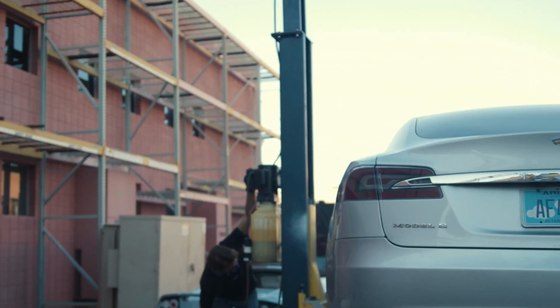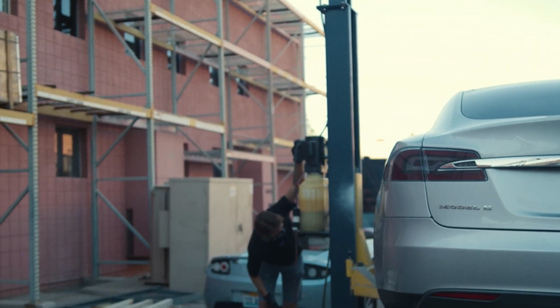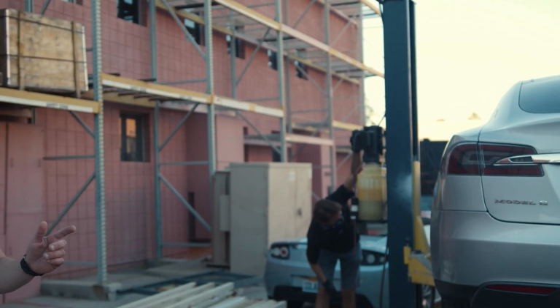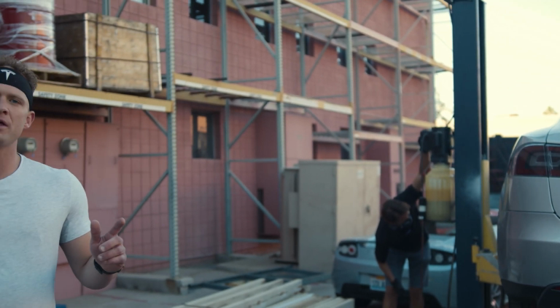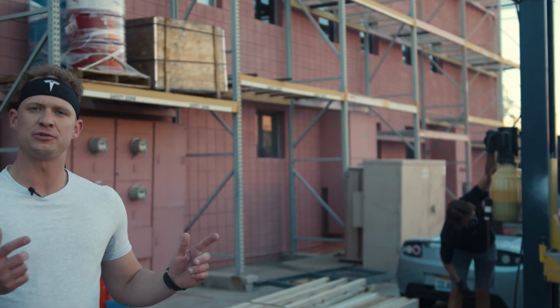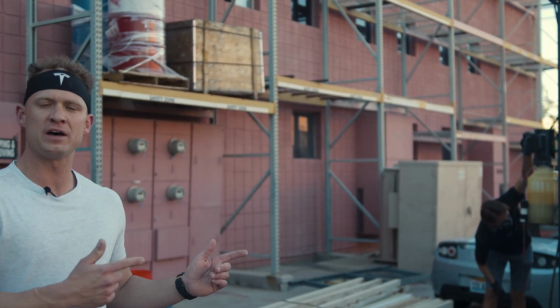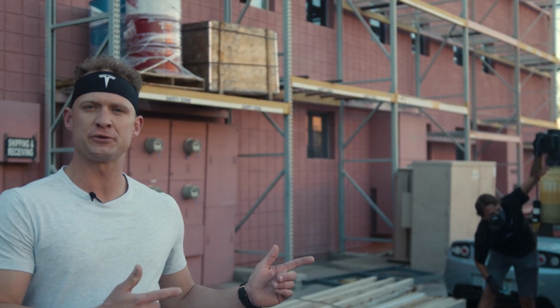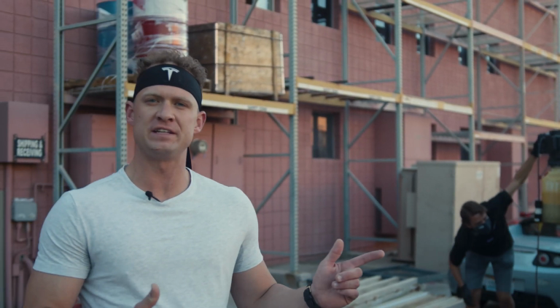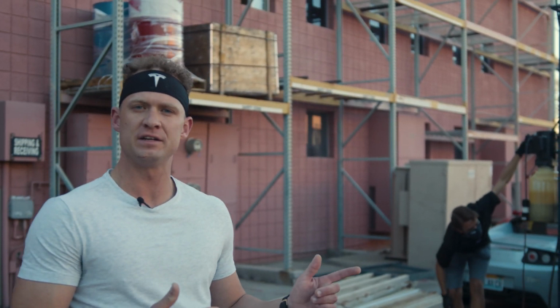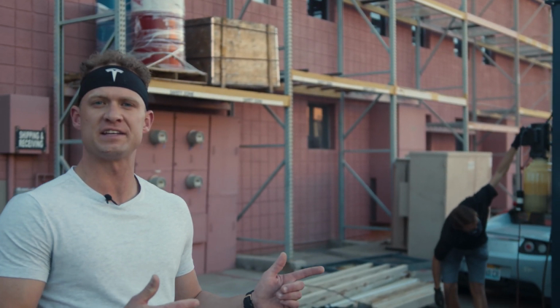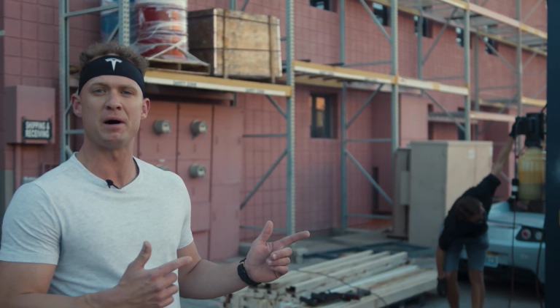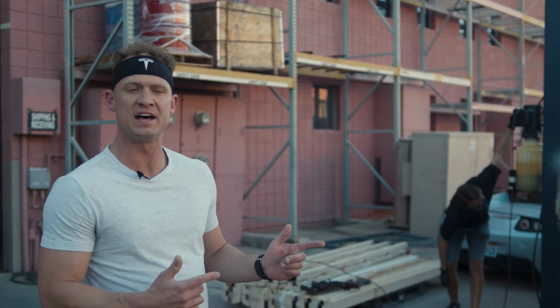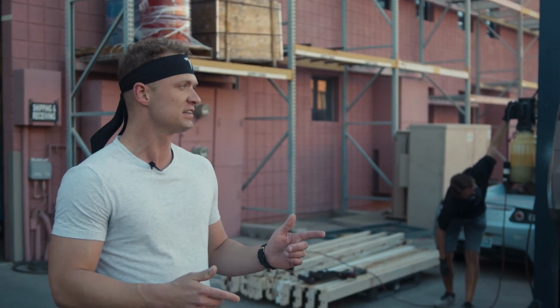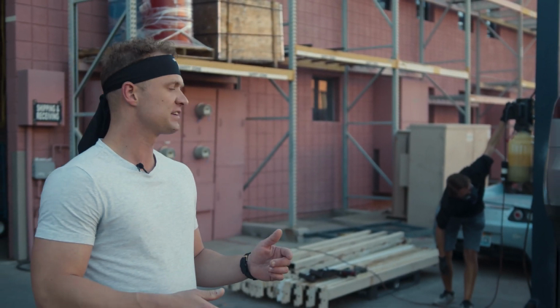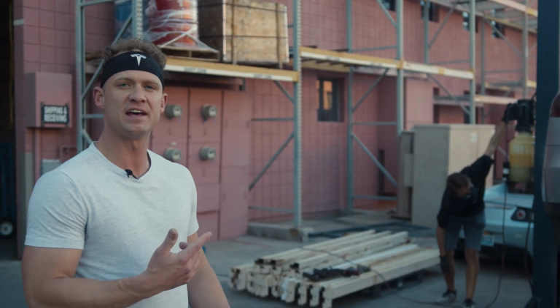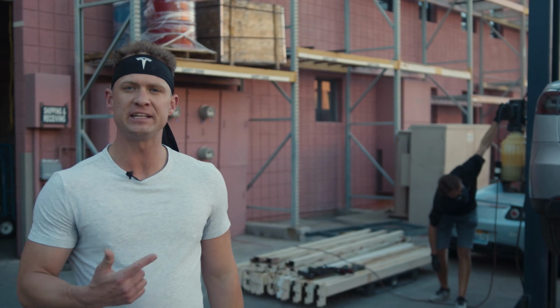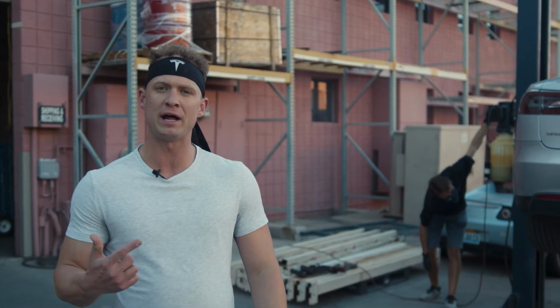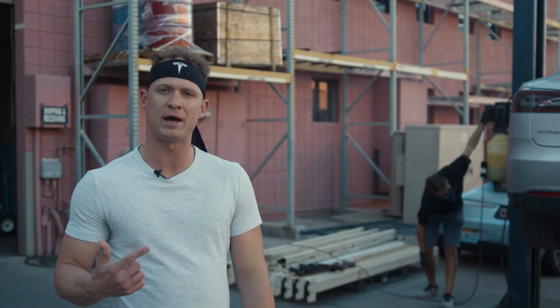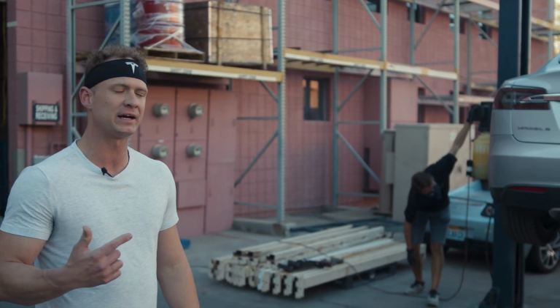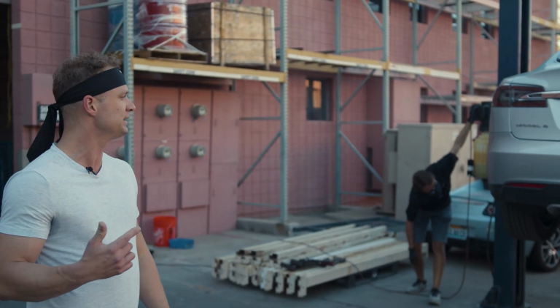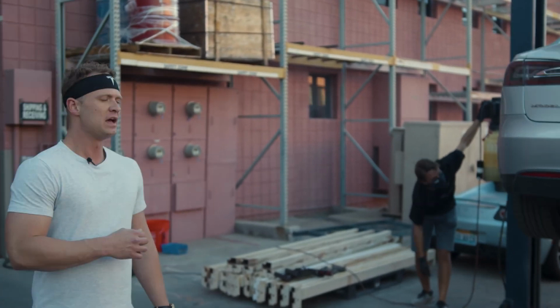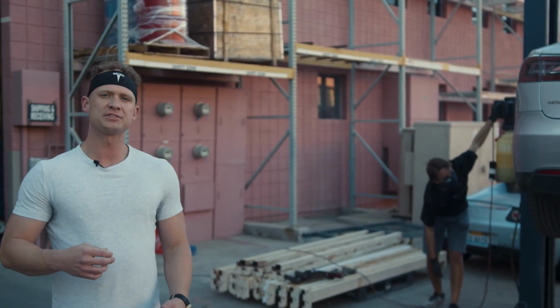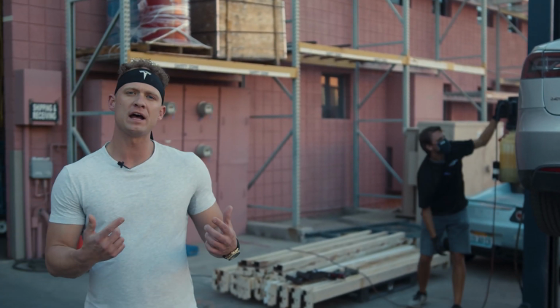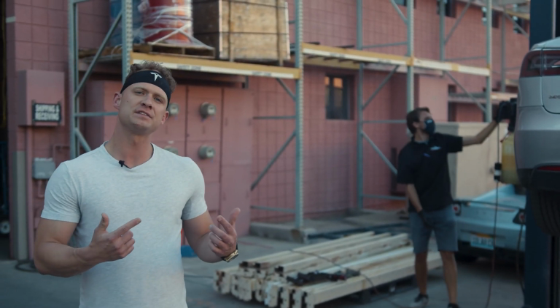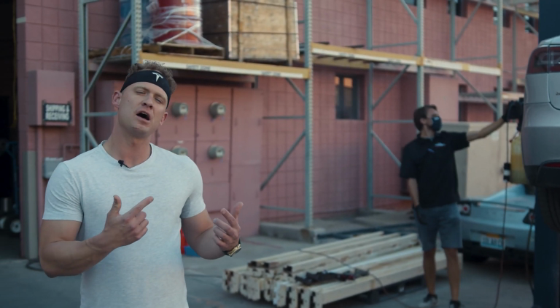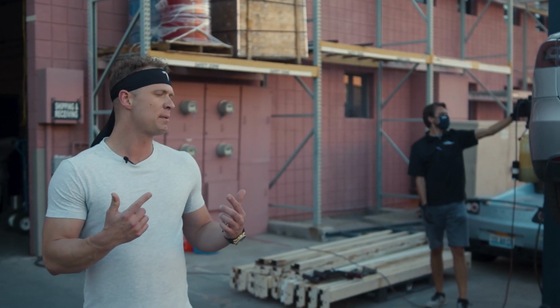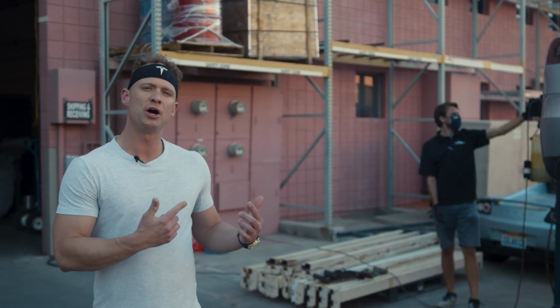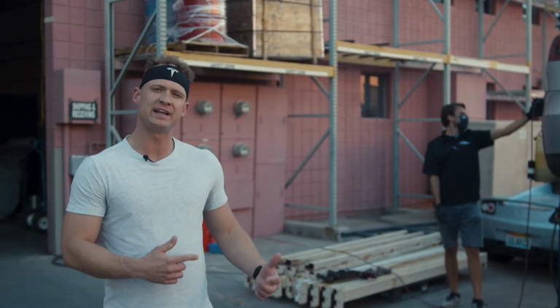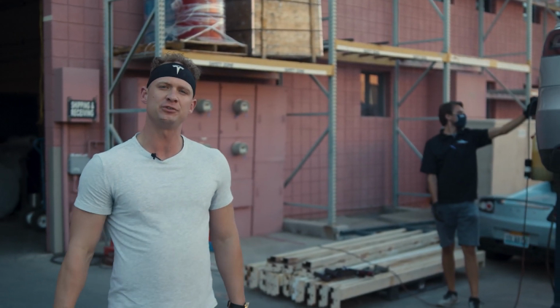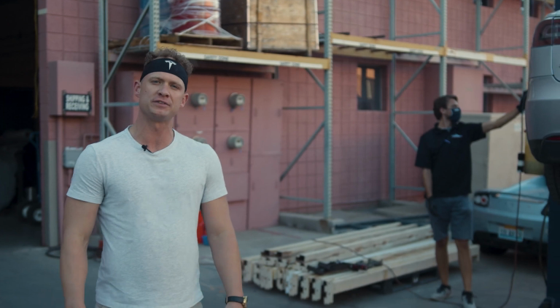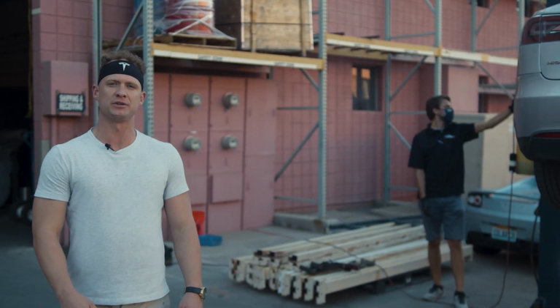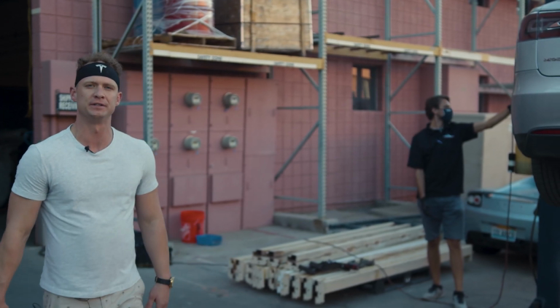This is a 2013 Tesla Model S. It's got a 70 kilowatt hour battery pack in it, and this car has about 182,000 miles on it.